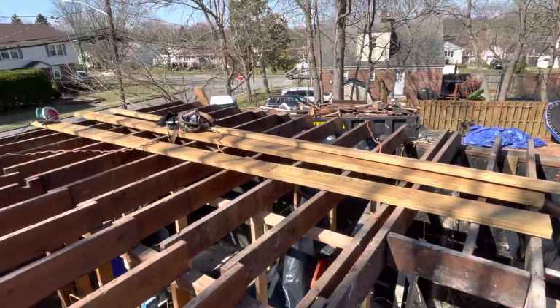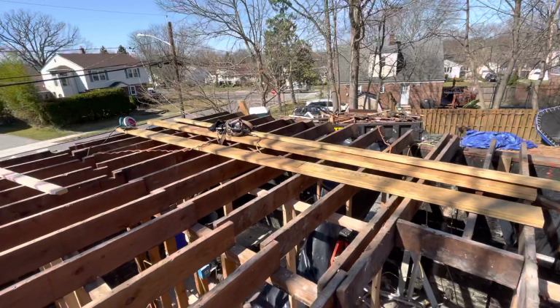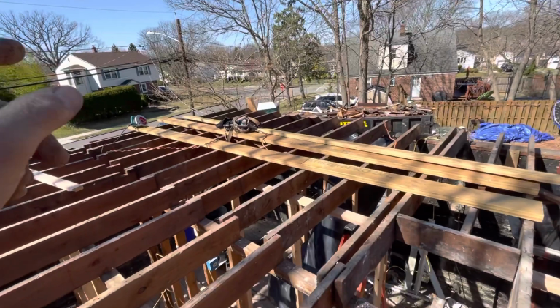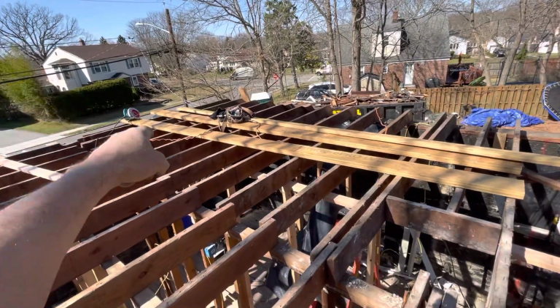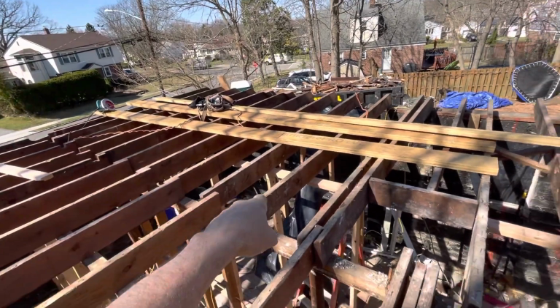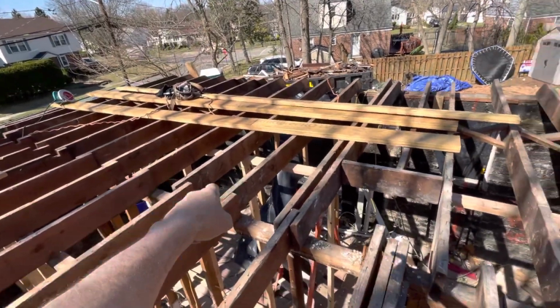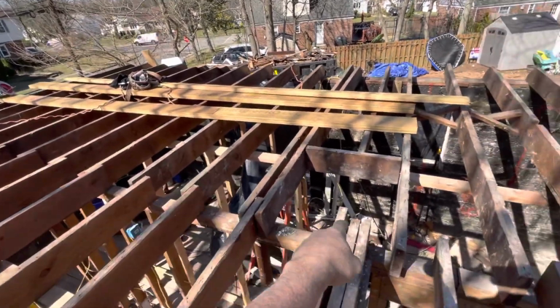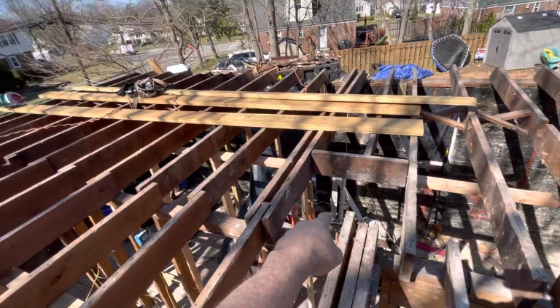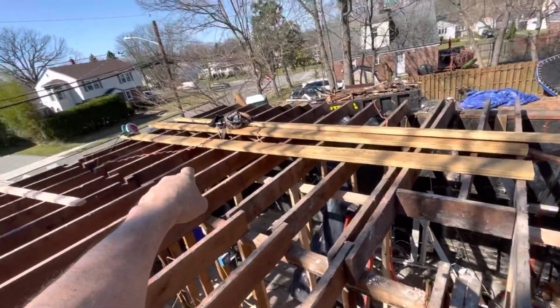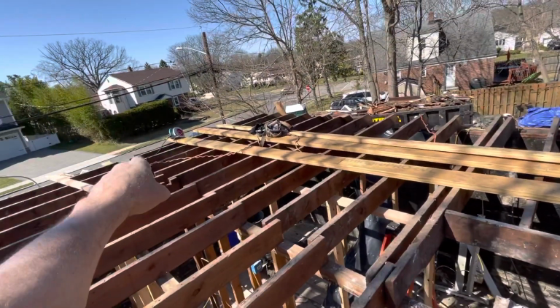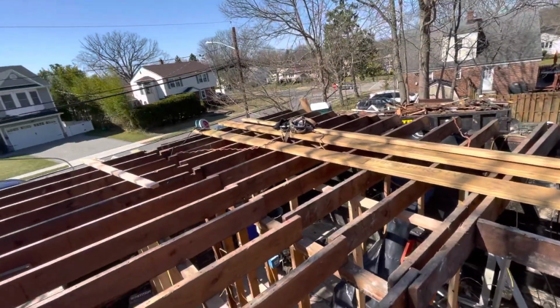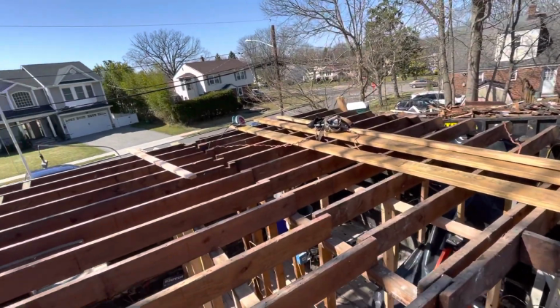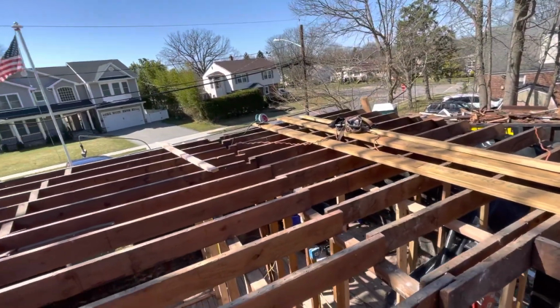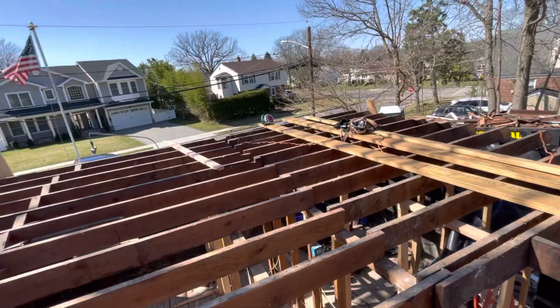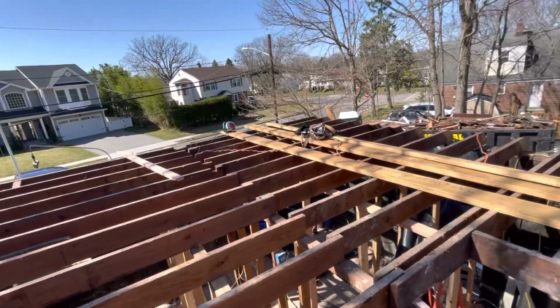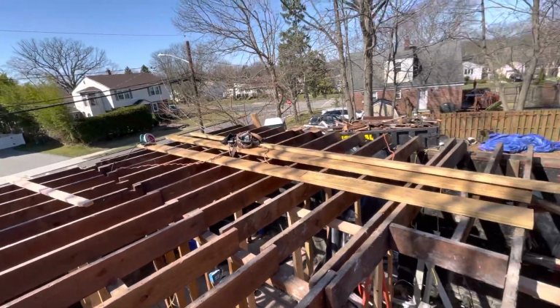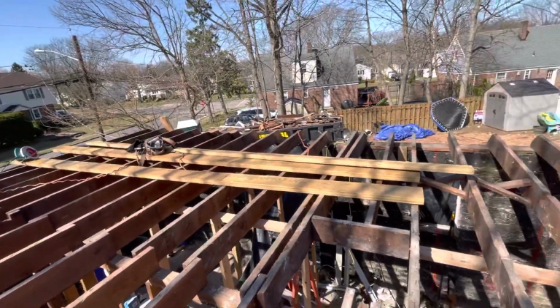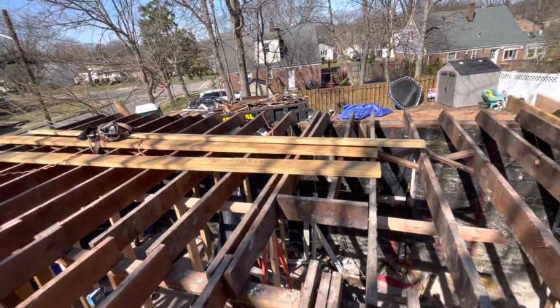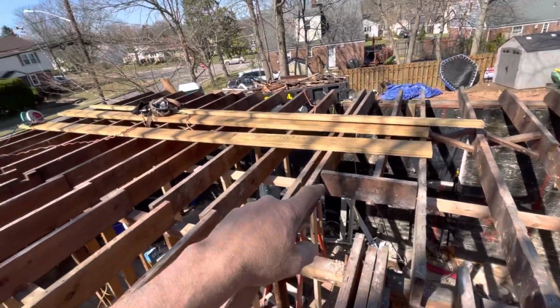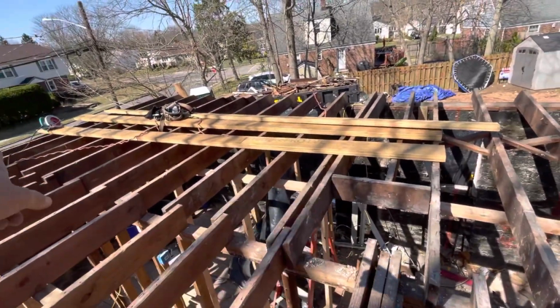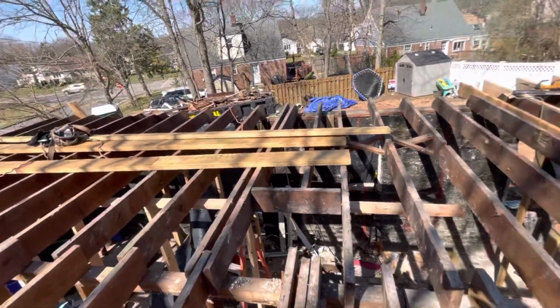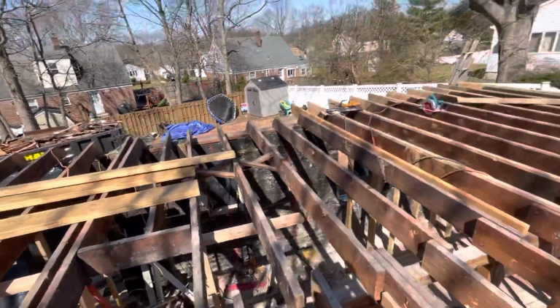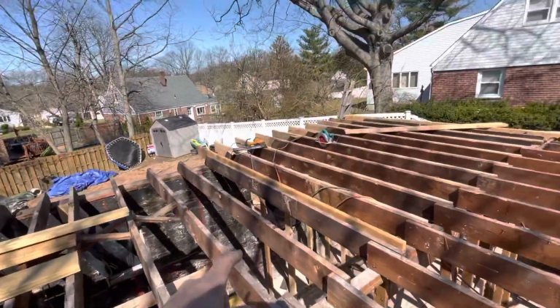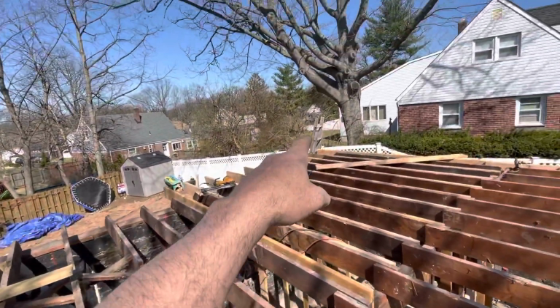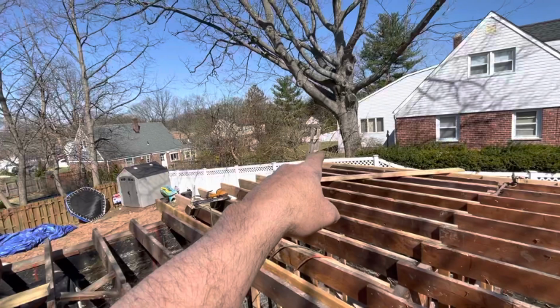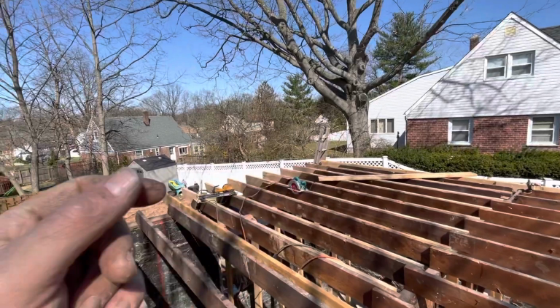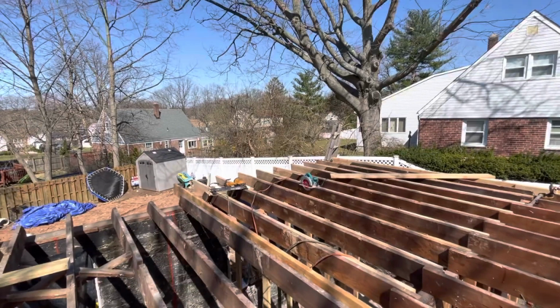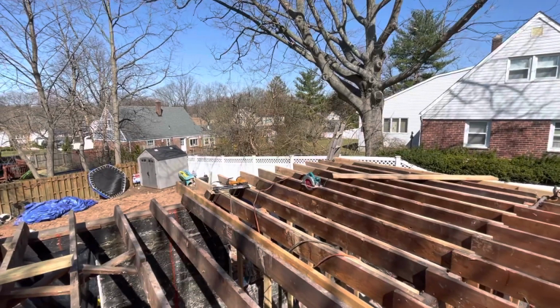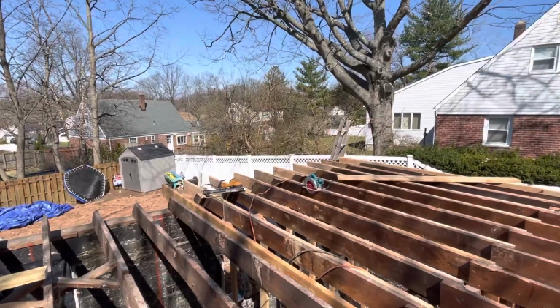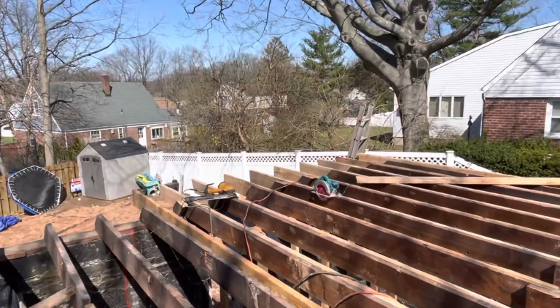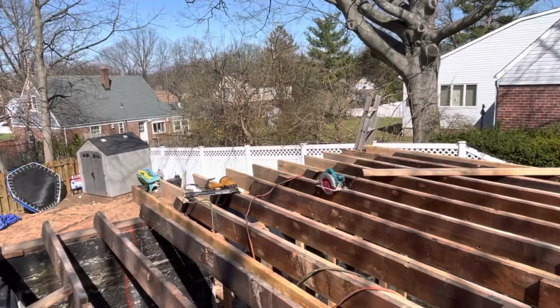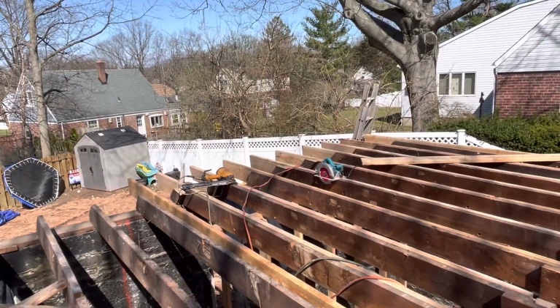So that flitch plate is going to go right where we just spoke about, right underneath this wall right here. We're going to put in that flitch plate now. You can see we're starting our cantilever on the back corner there.